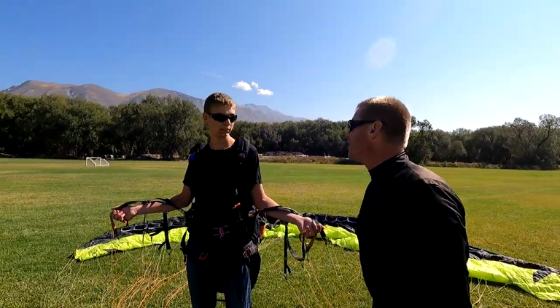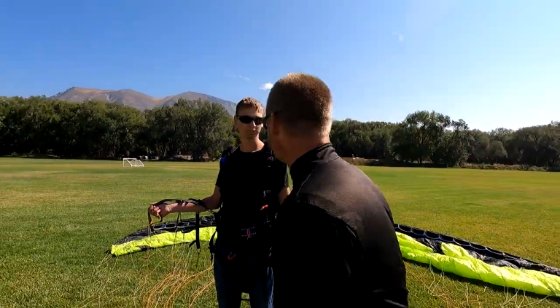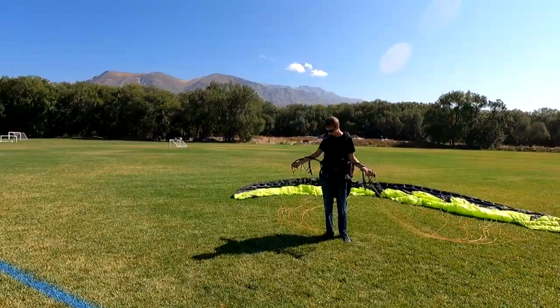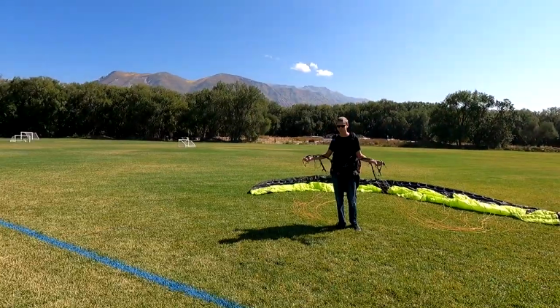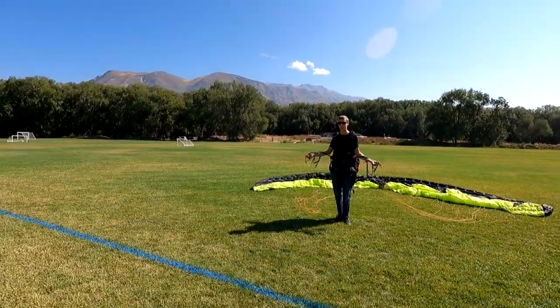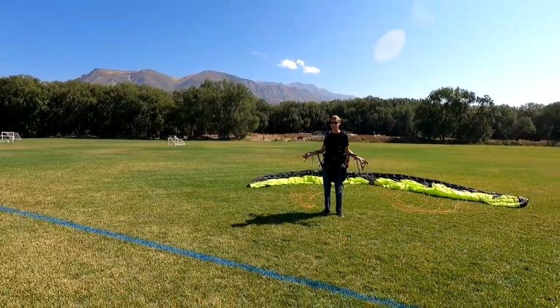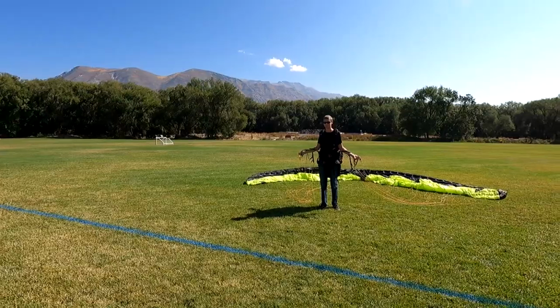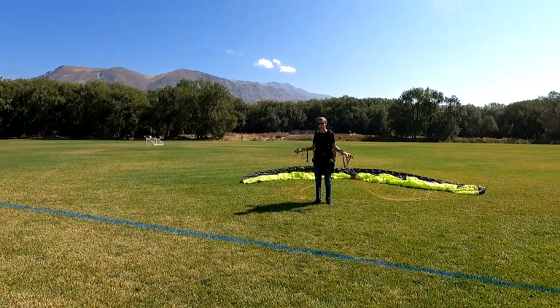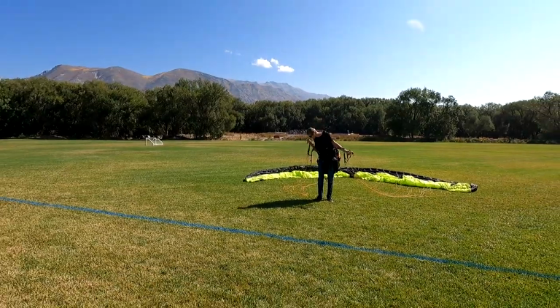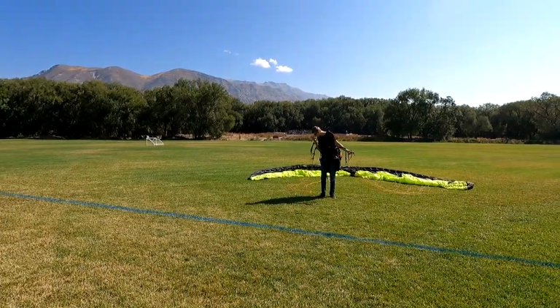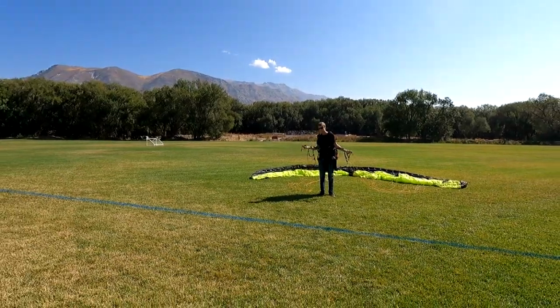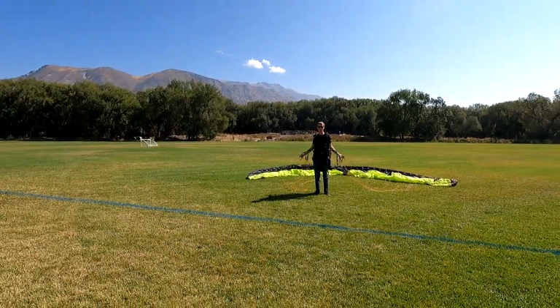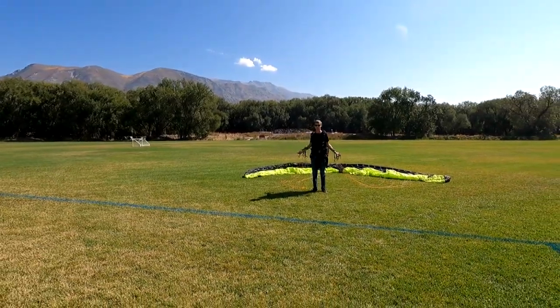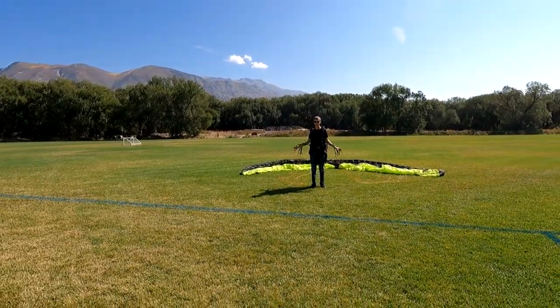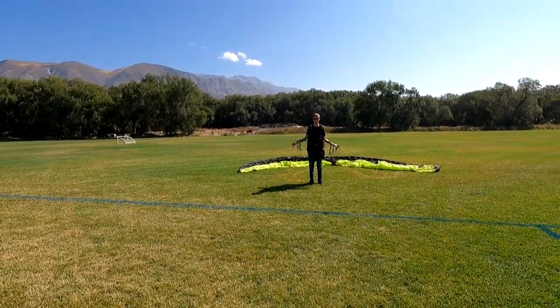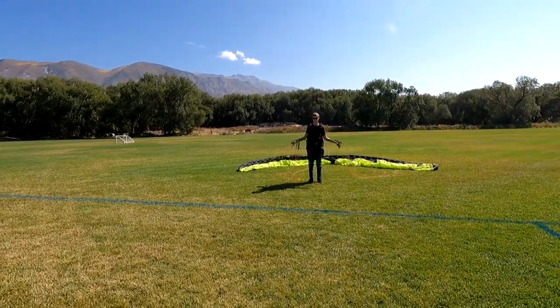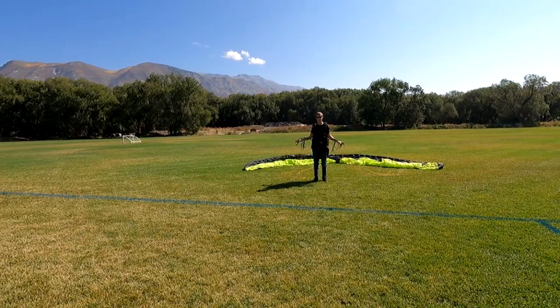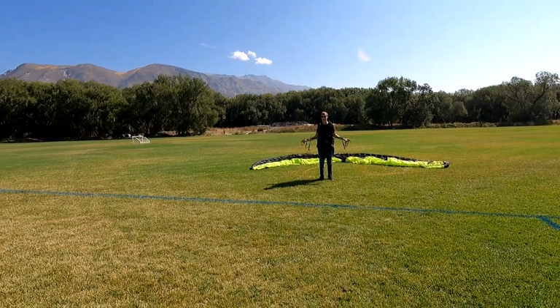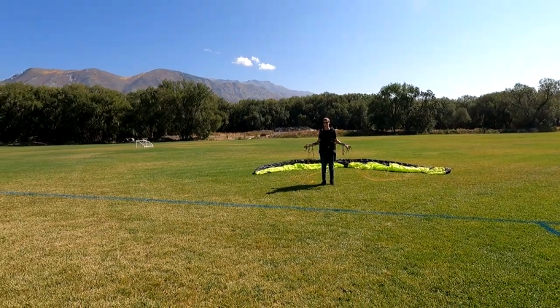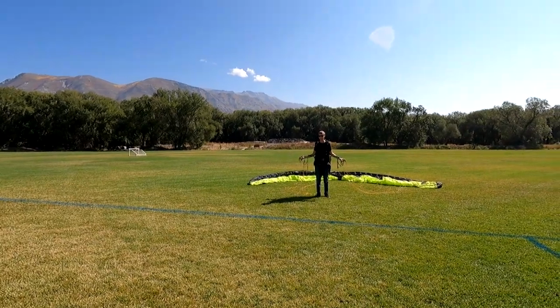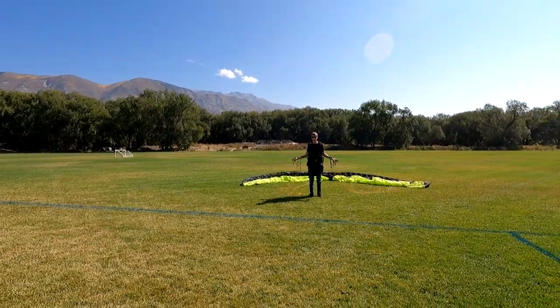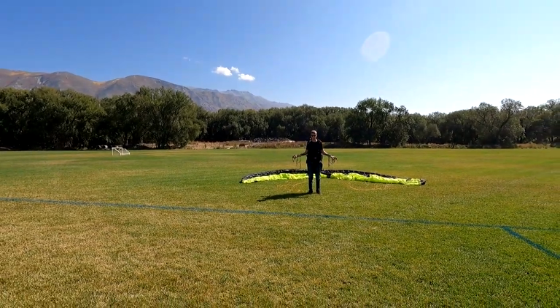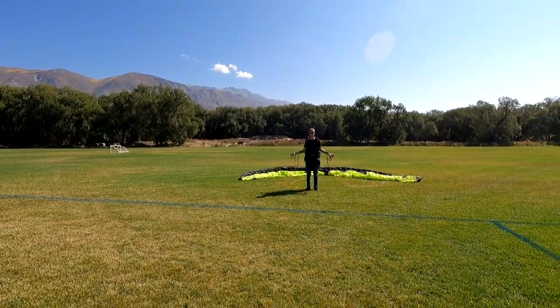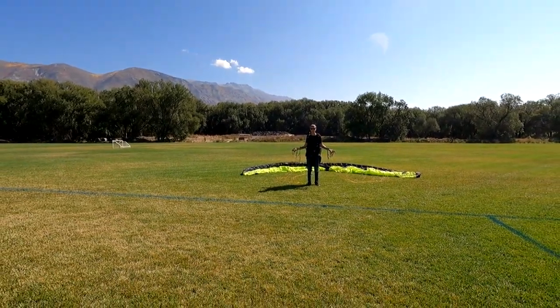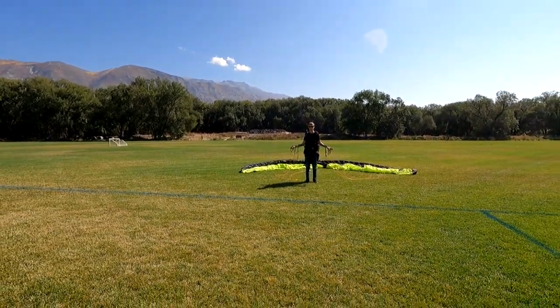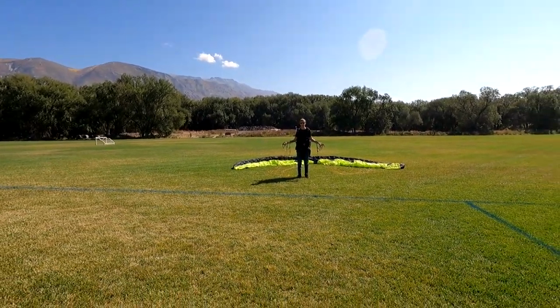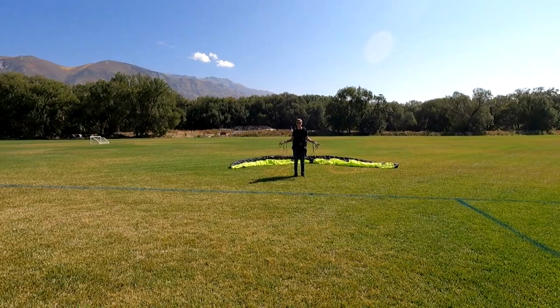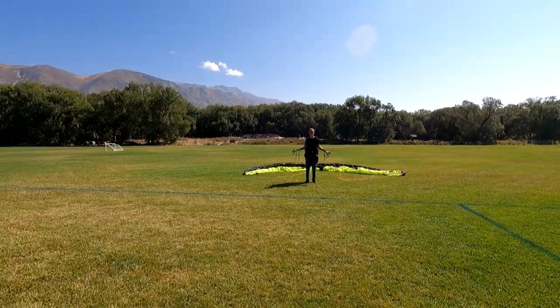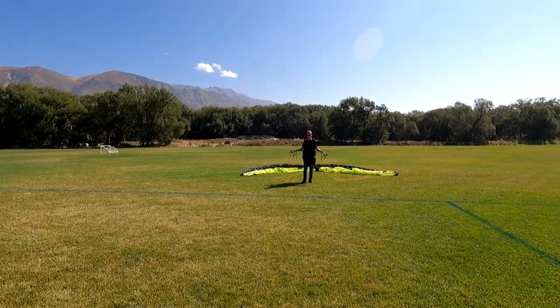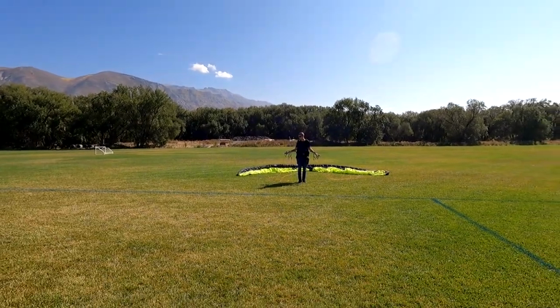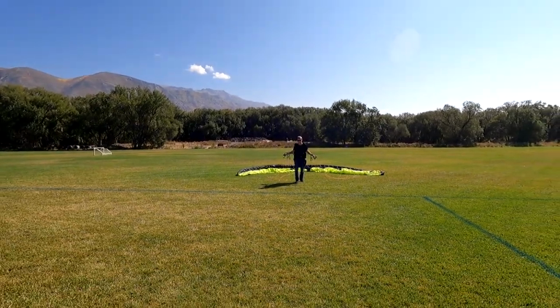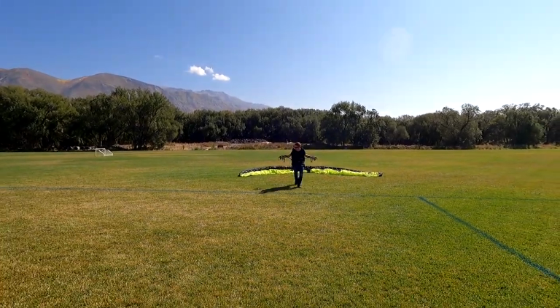If the glider is shooting up really fast you might let go at about 75 degrees, but only if it's coming up real fast. Run straight at me until the wind tells you otherwise — relax those arms, keep them back. Remember airspeed: if you've got good loading you can slow down, but if you don't have the loading you better run hard.